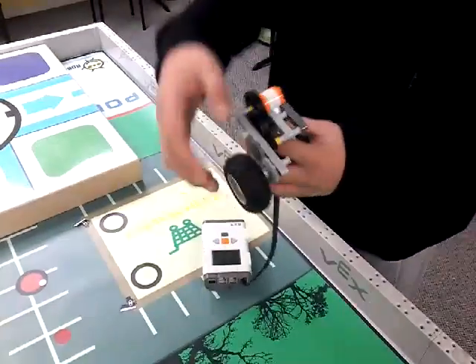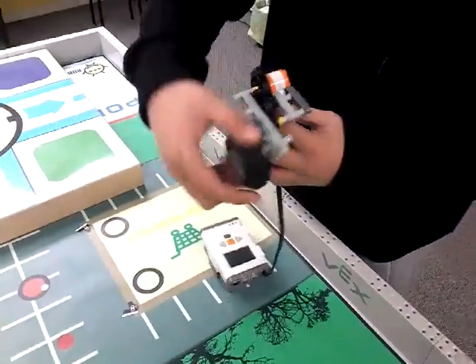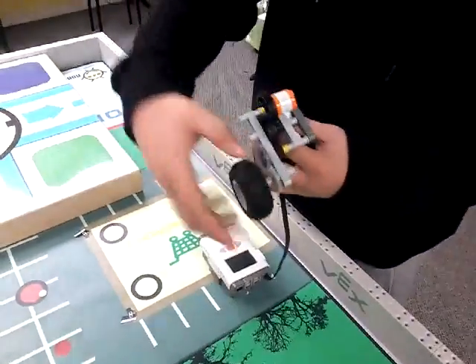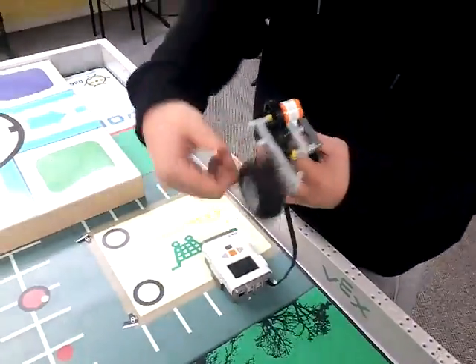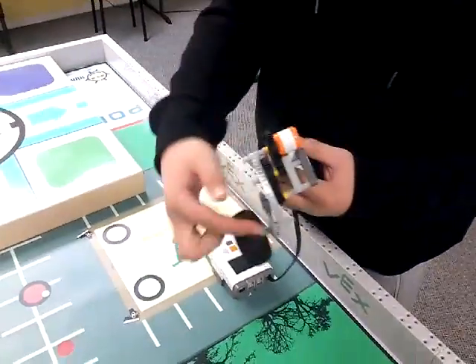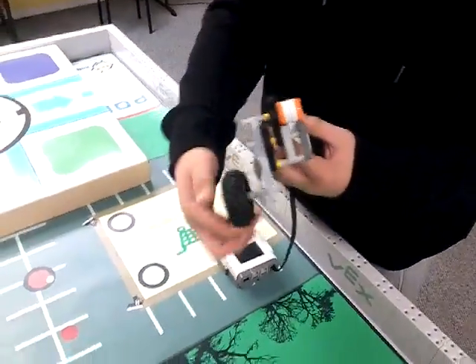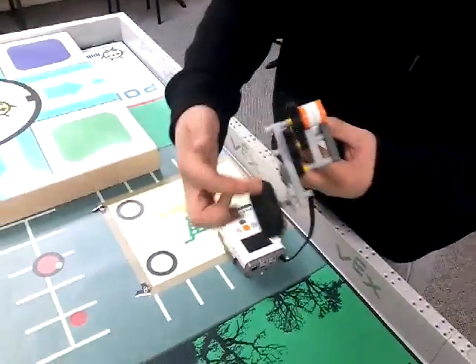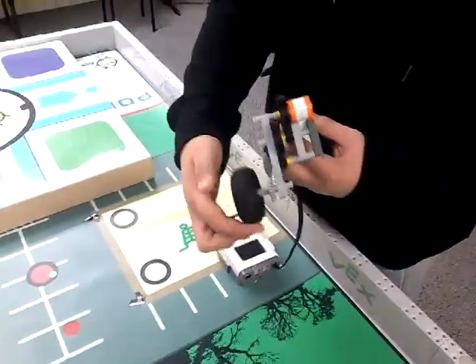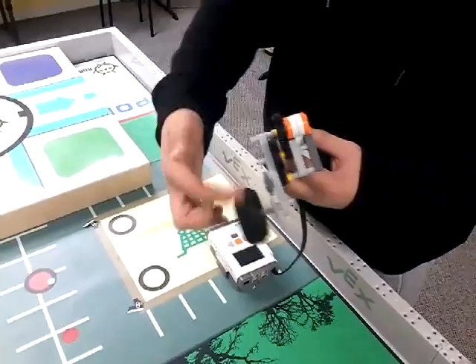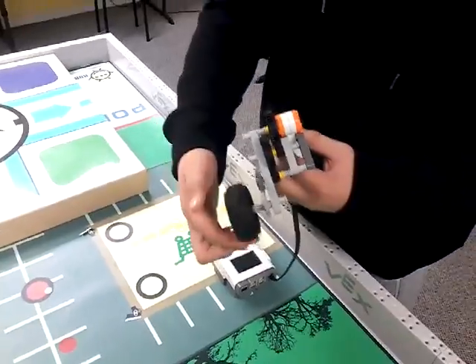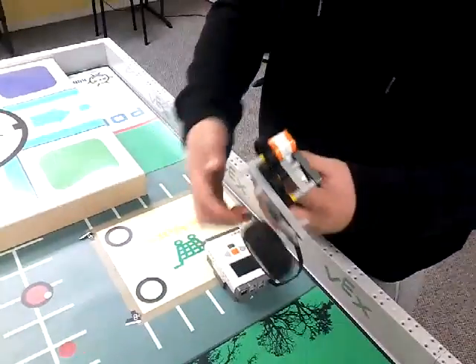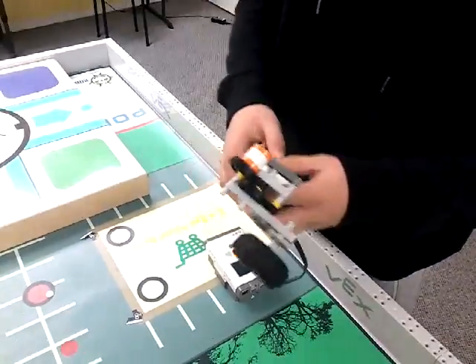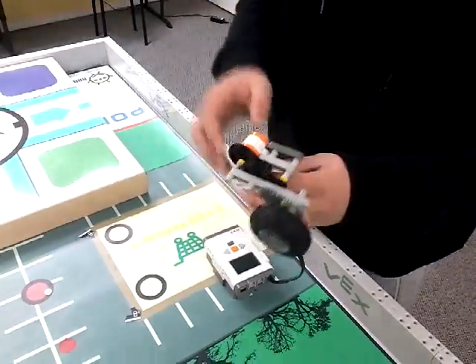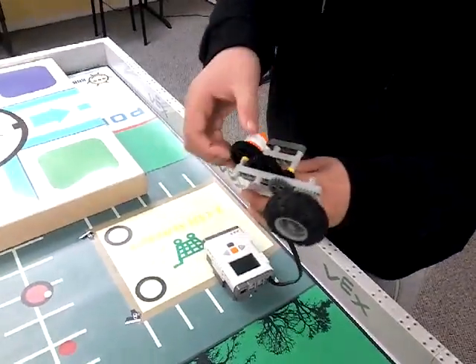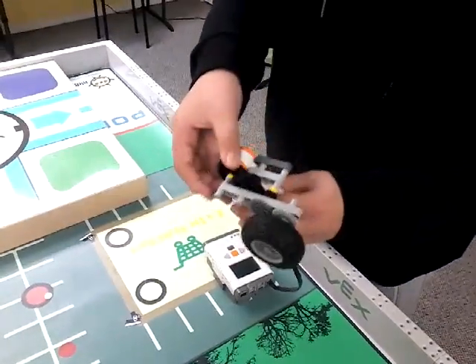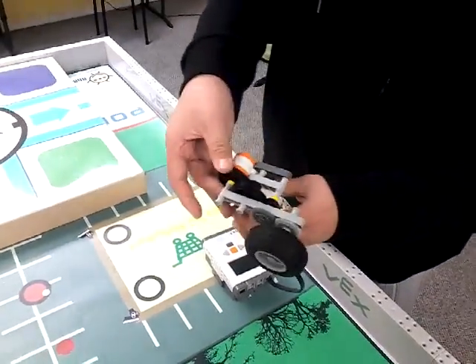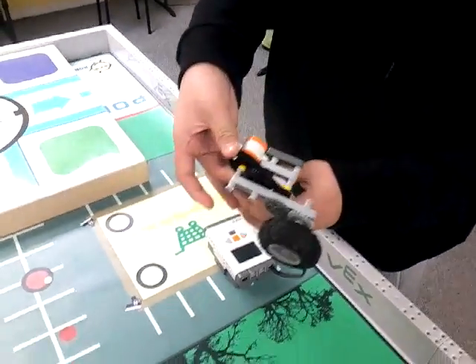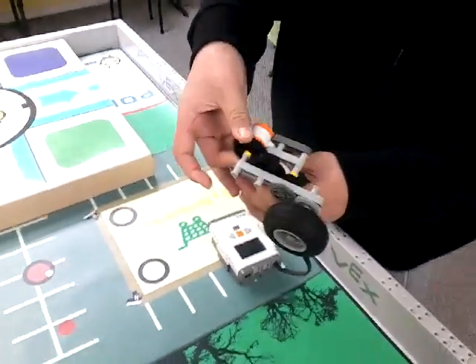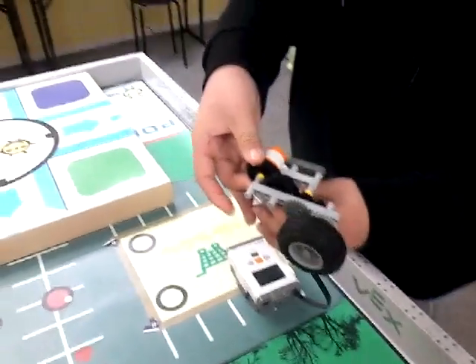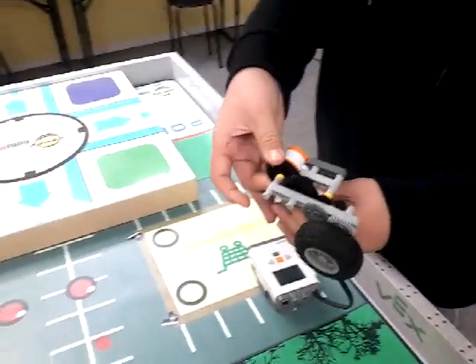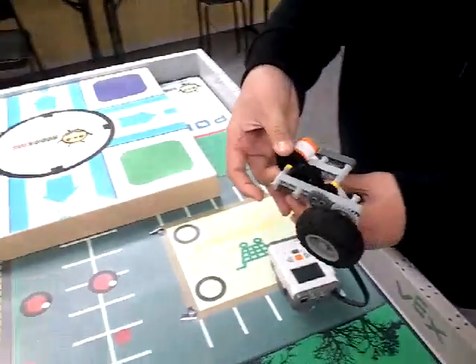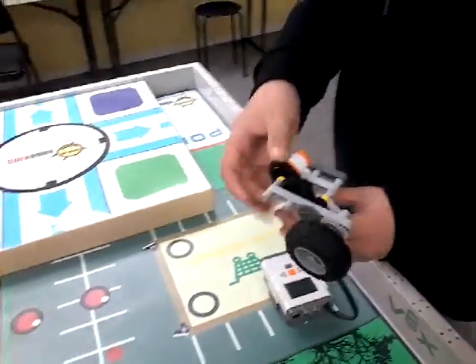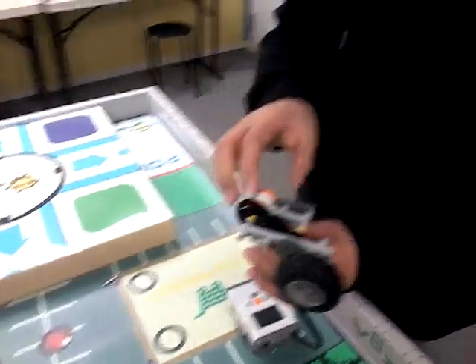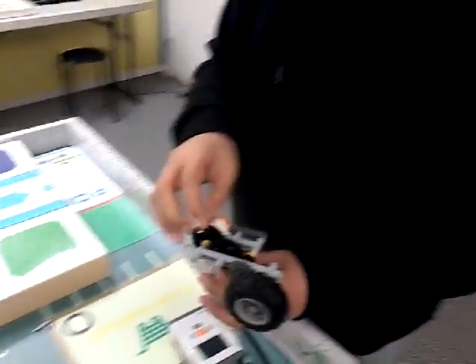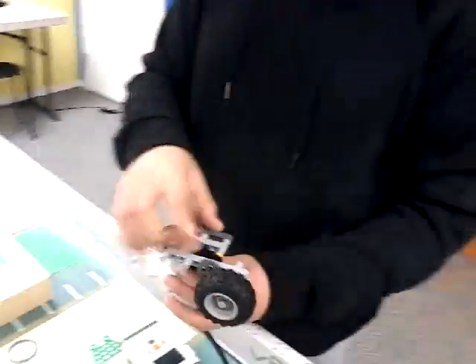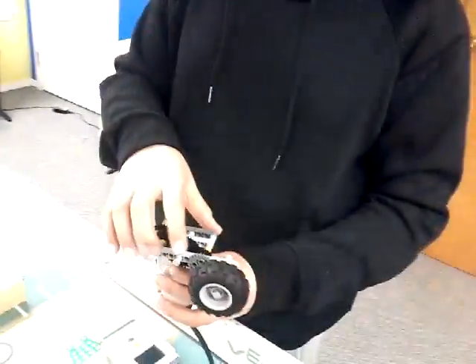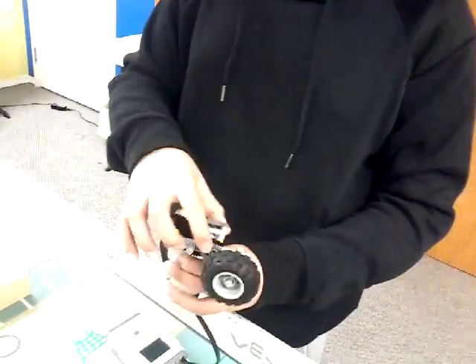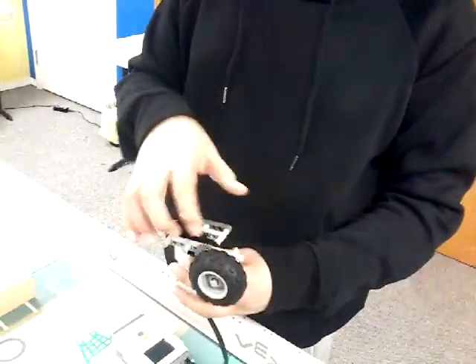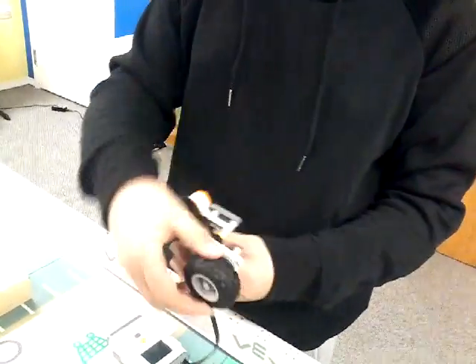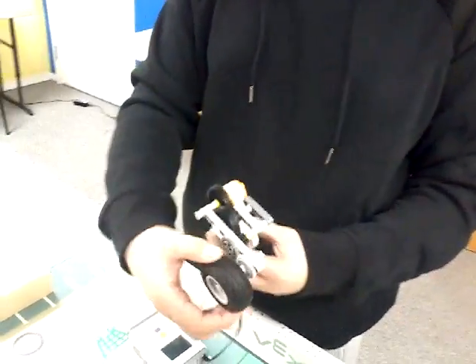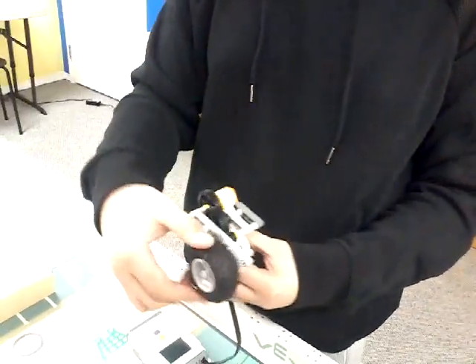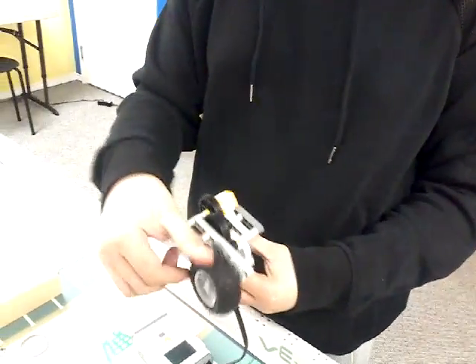And the wheel can turn. Sounds good. And they are together so it can make turns.